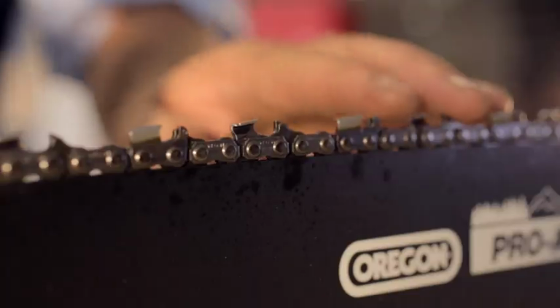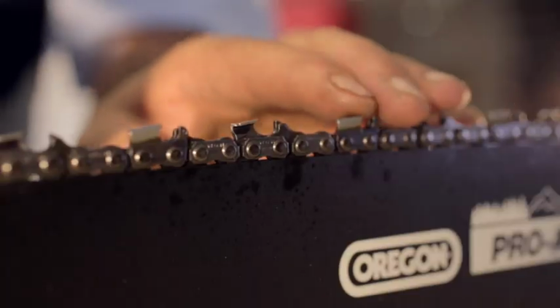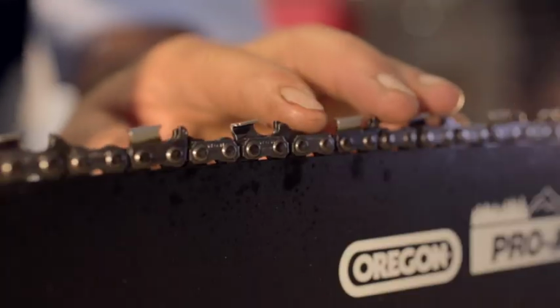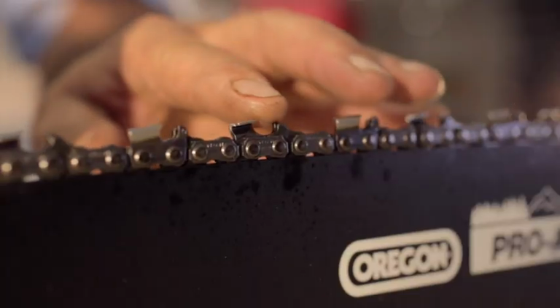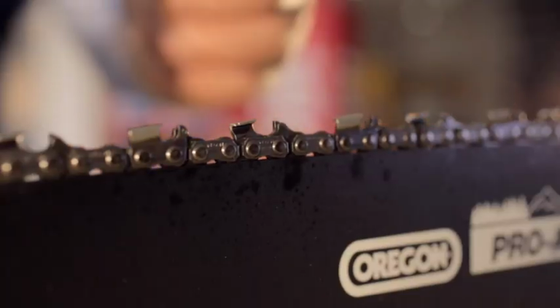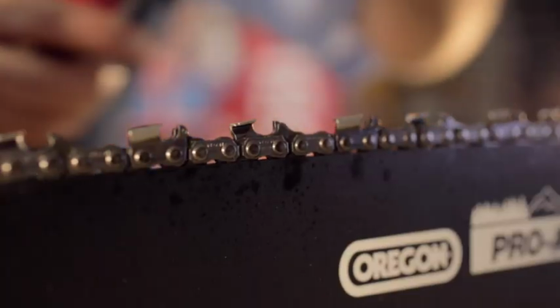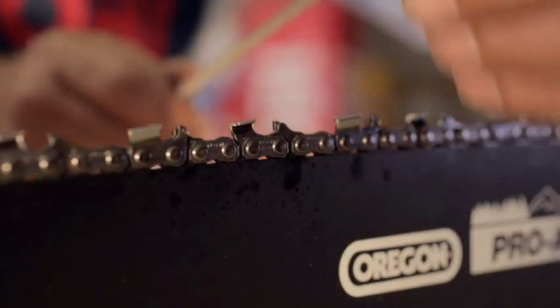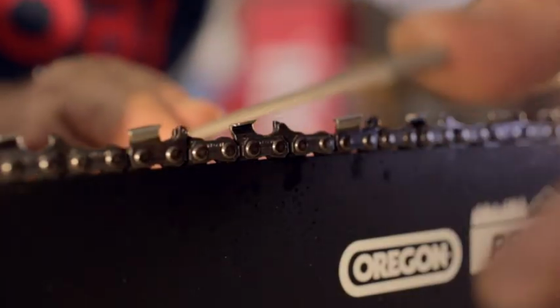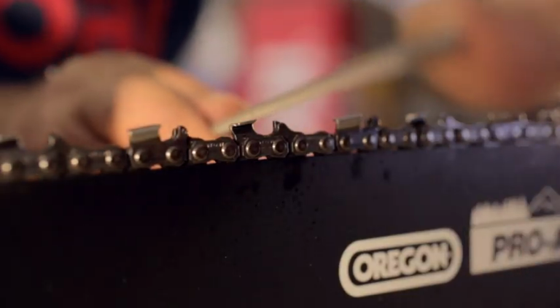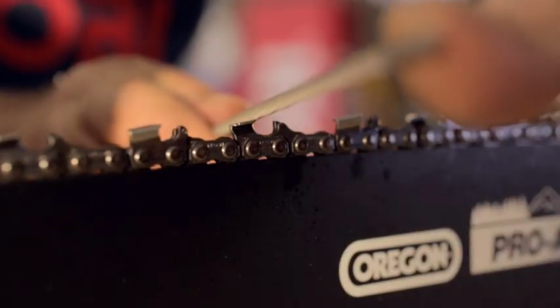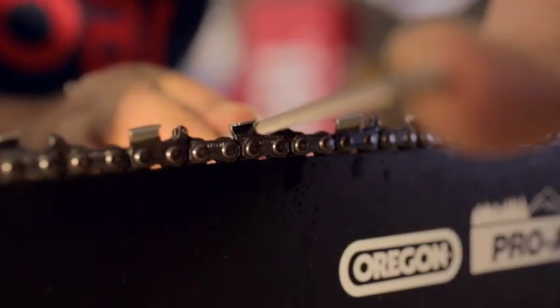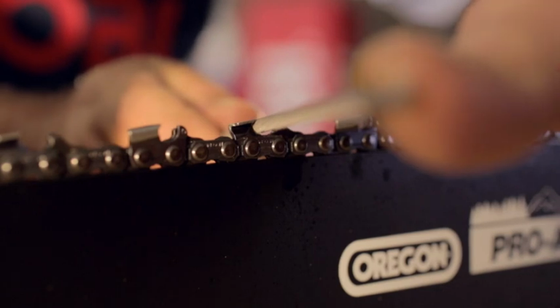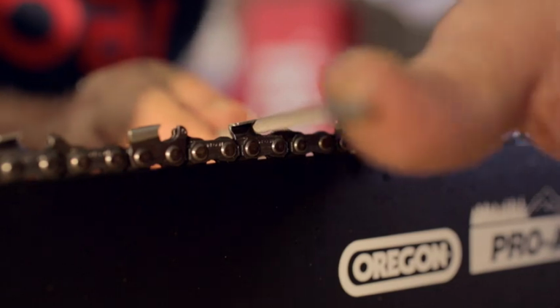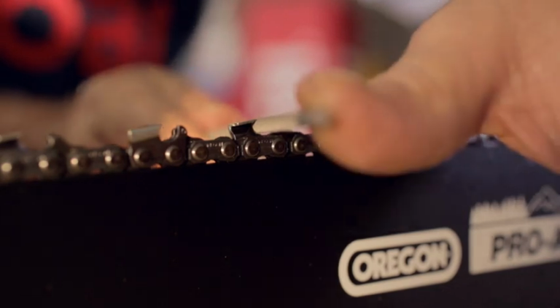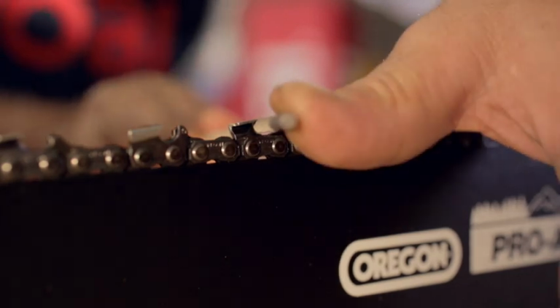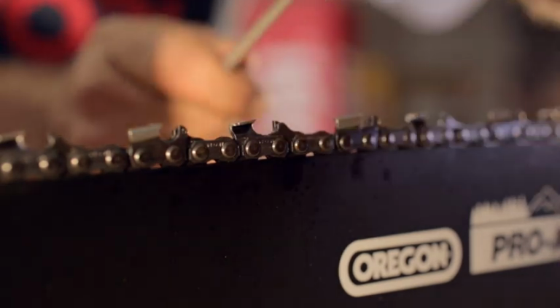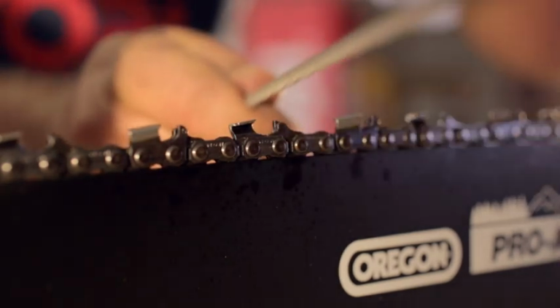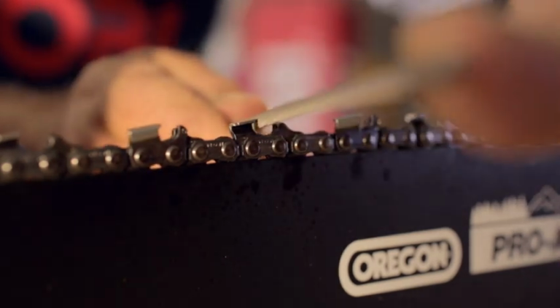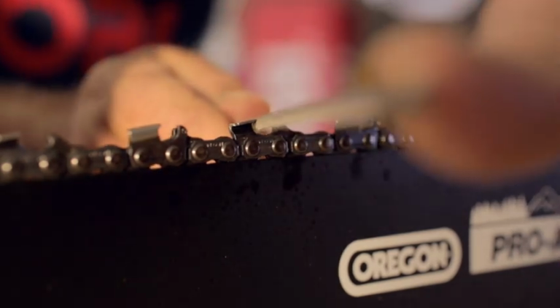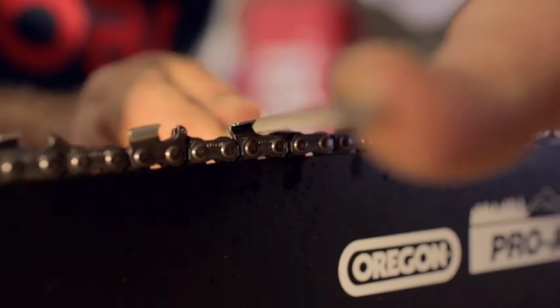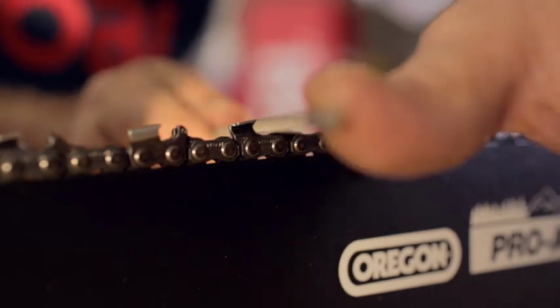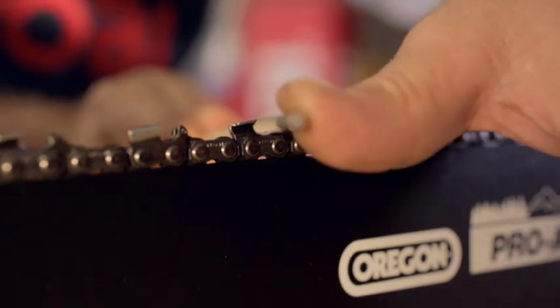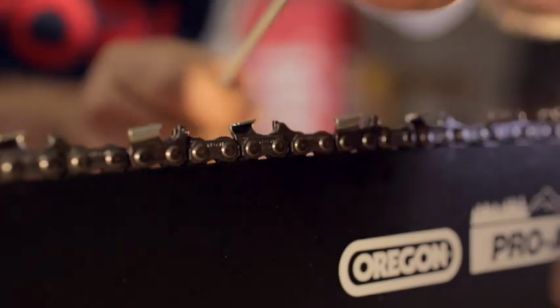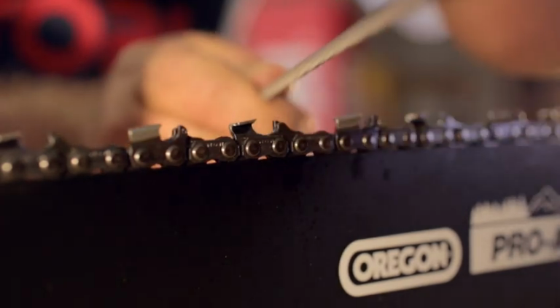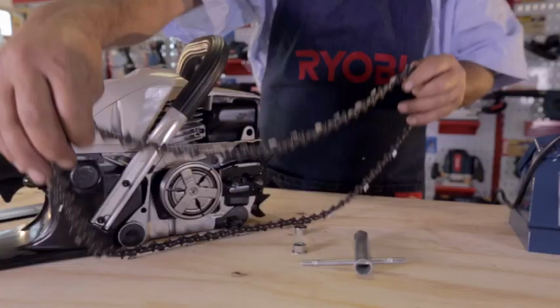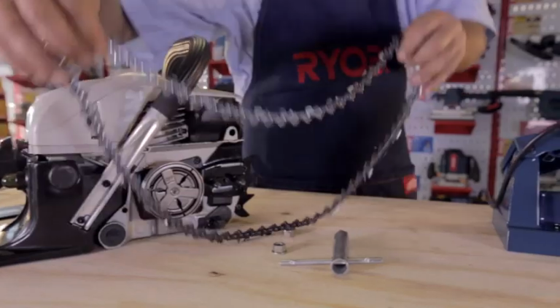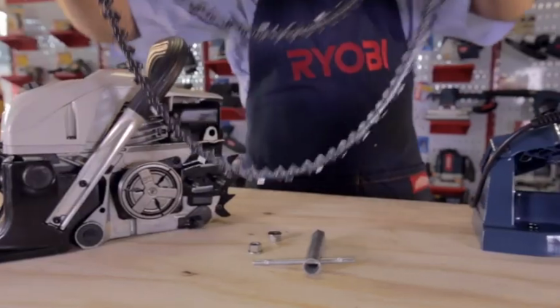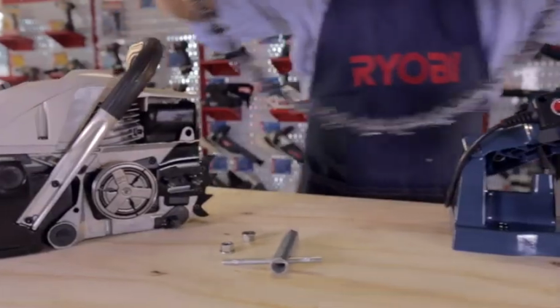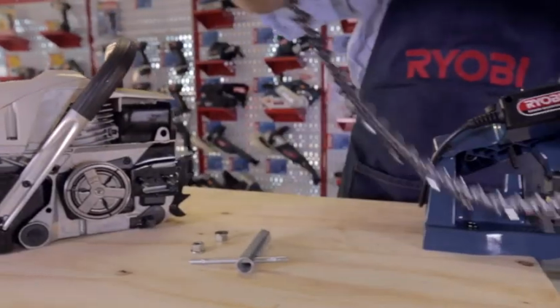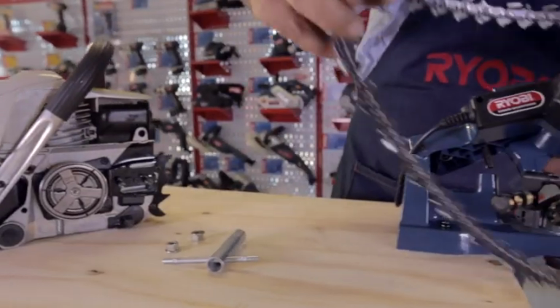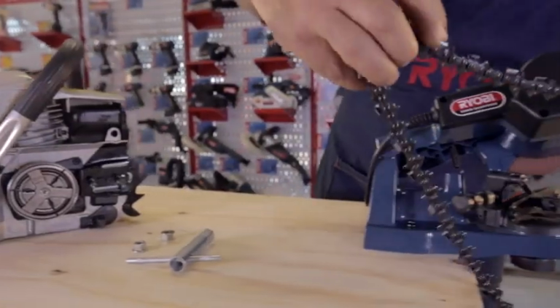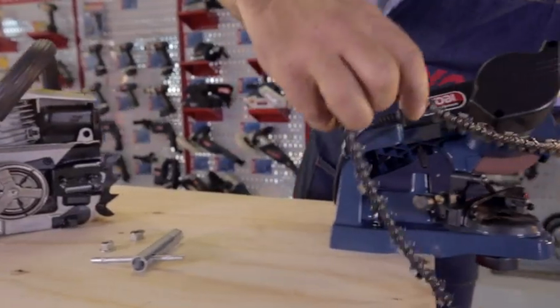Simply by running your finger over the teeth of the chain, you can determine if it's blunt or not. A chain can be sharpened using a chain sharpening file or an electric chain sharpener.